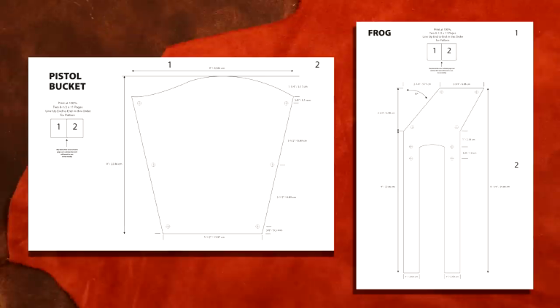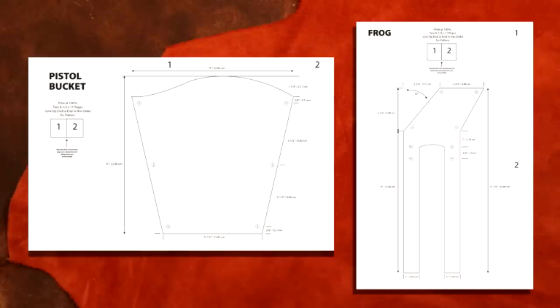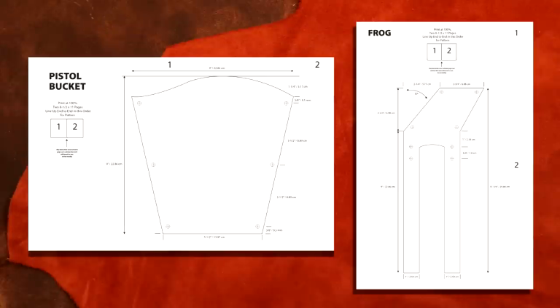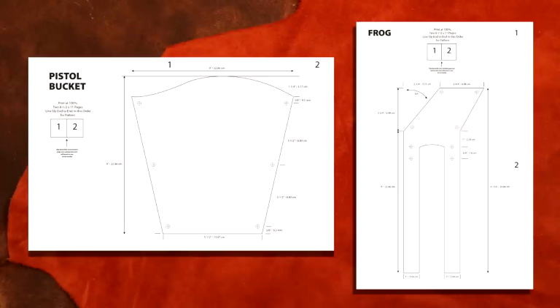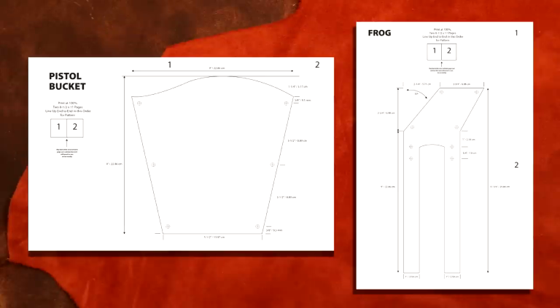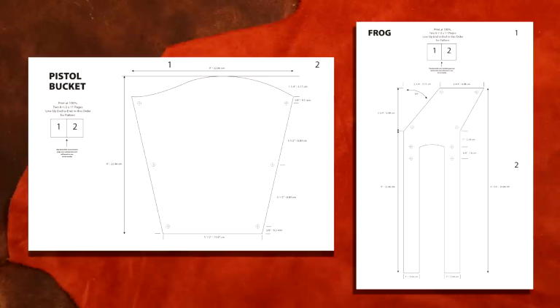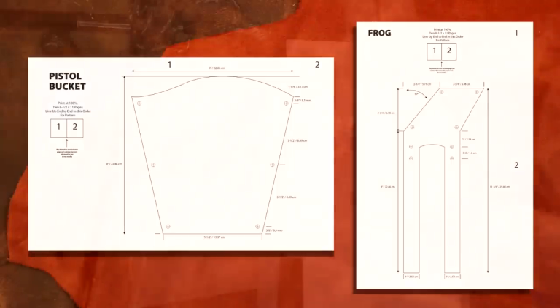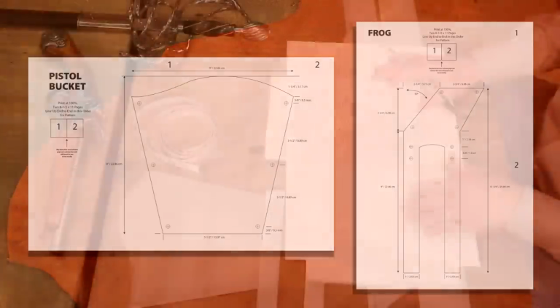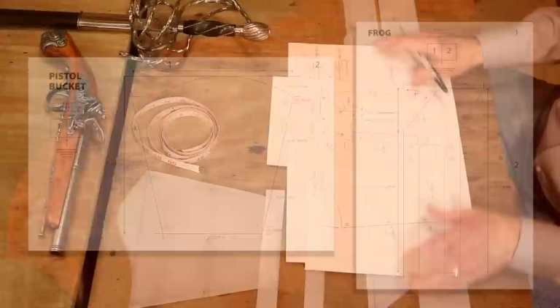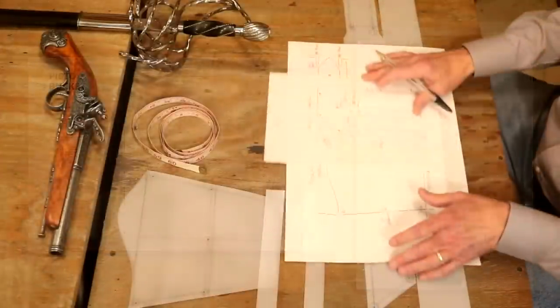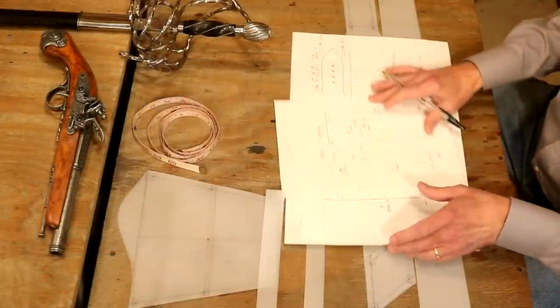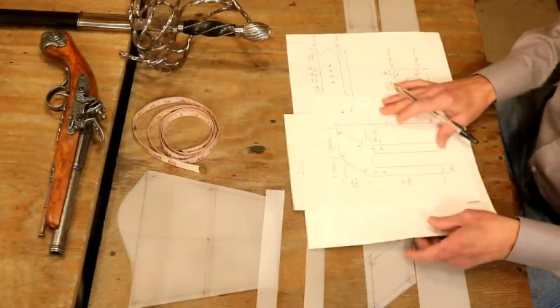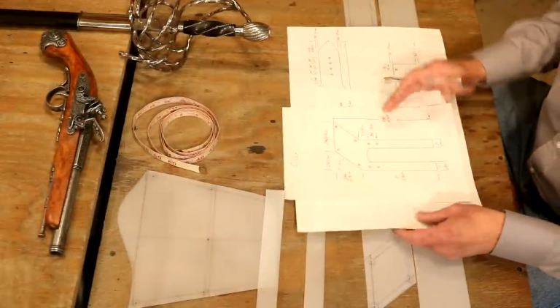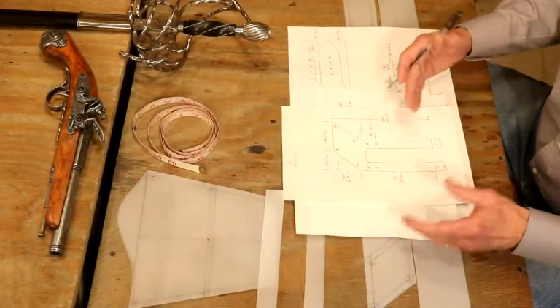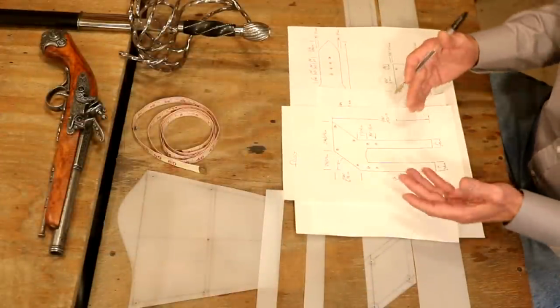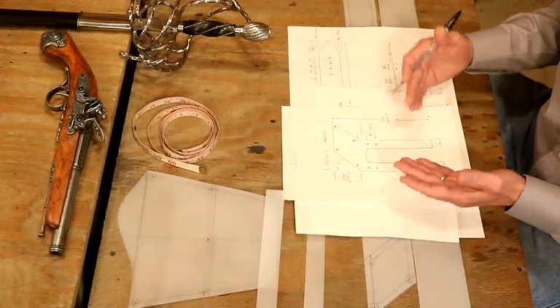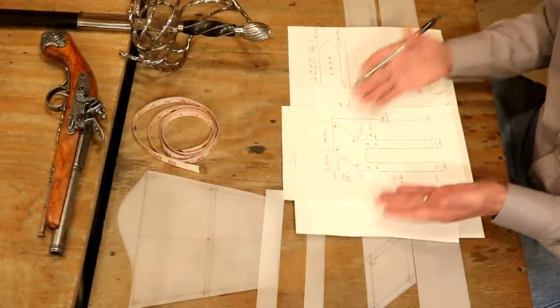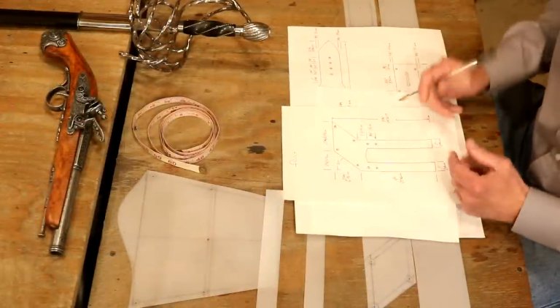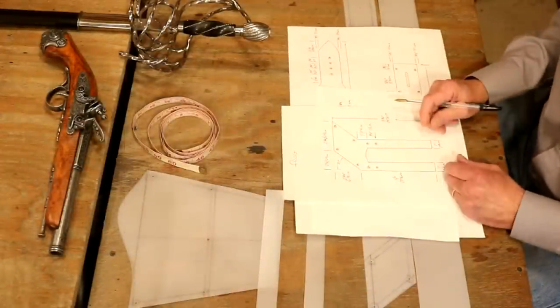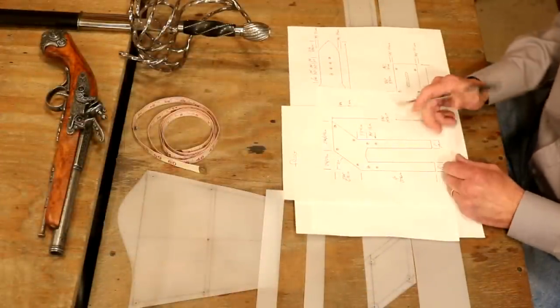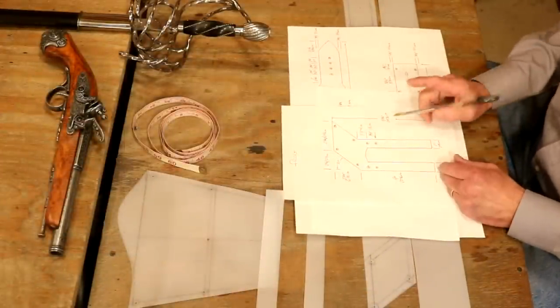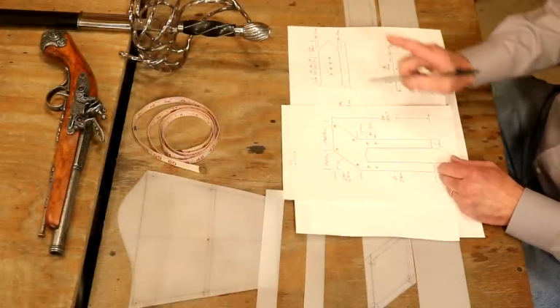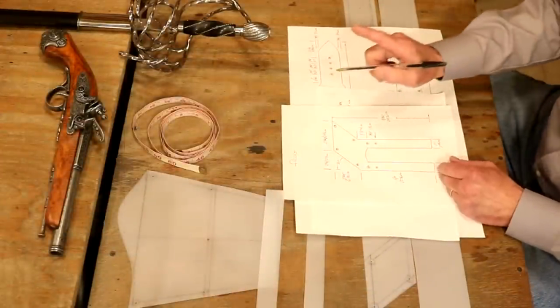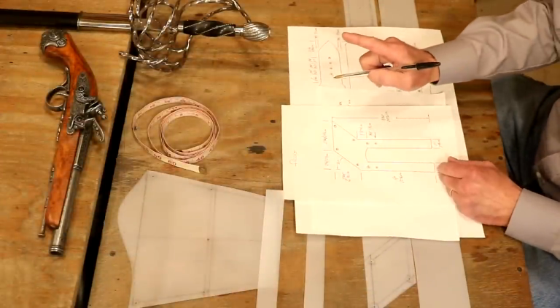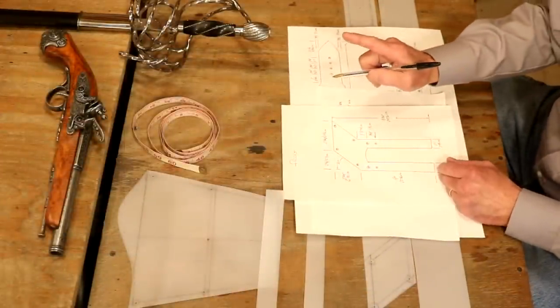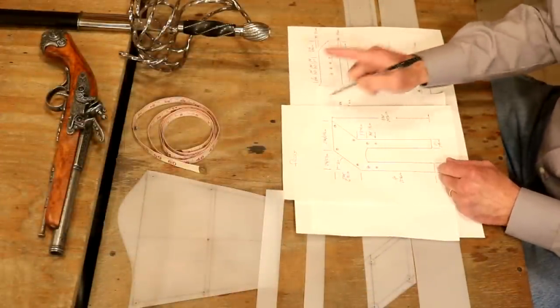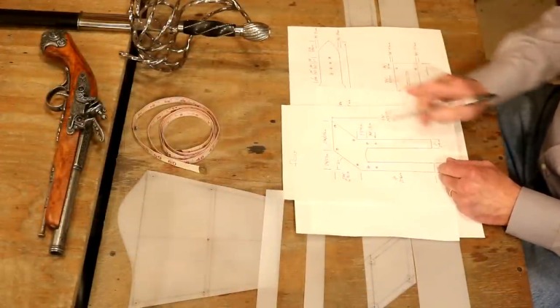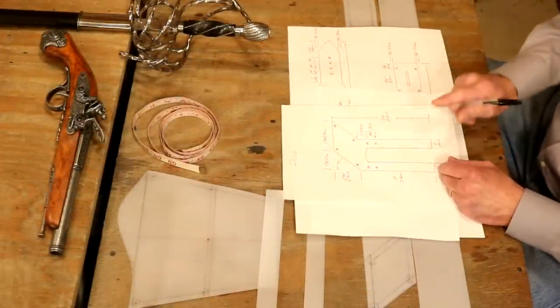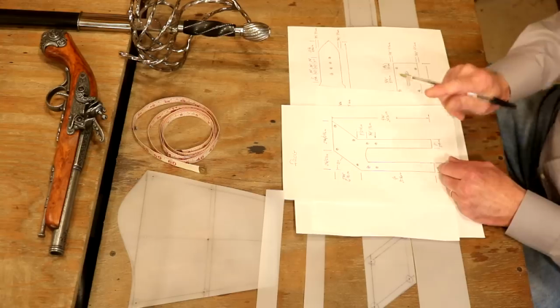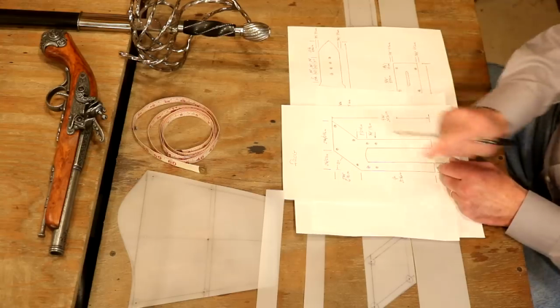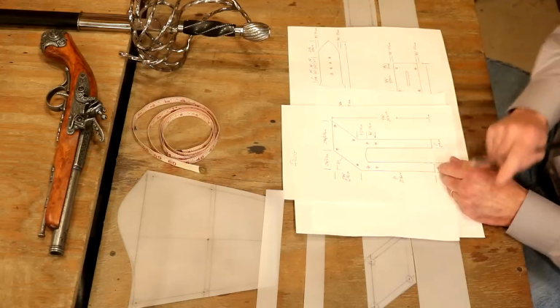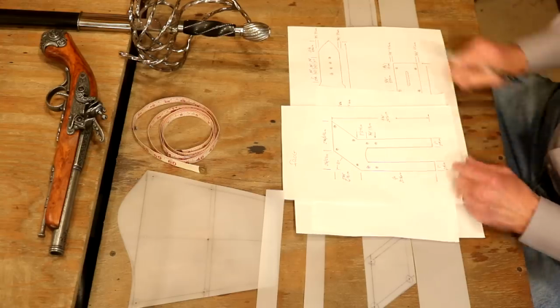Feel free to pause these at any point. We've got a feel for what we're doing, so let's jump over to our main table and start cutting some leather.